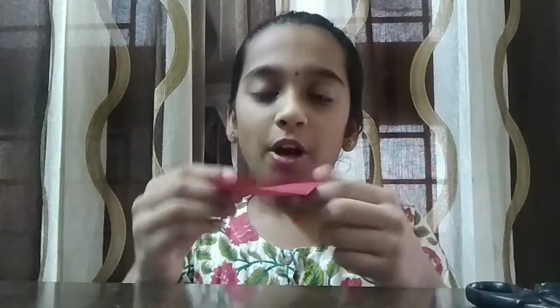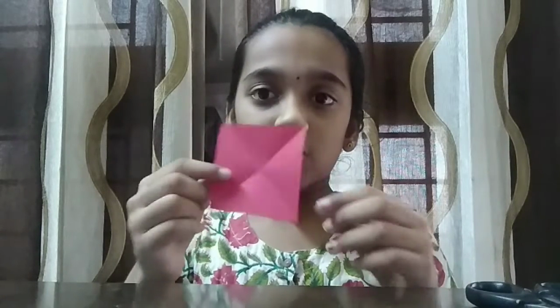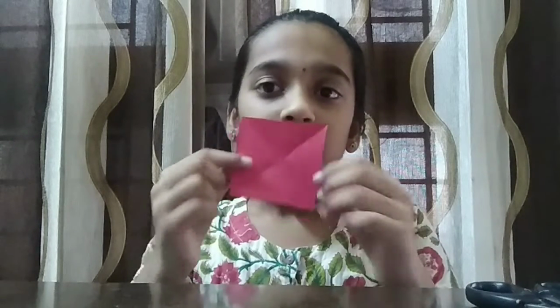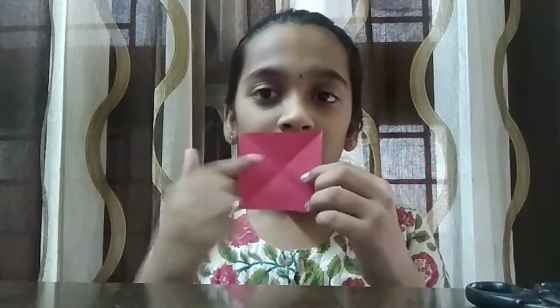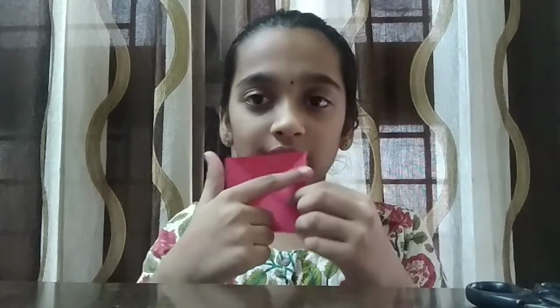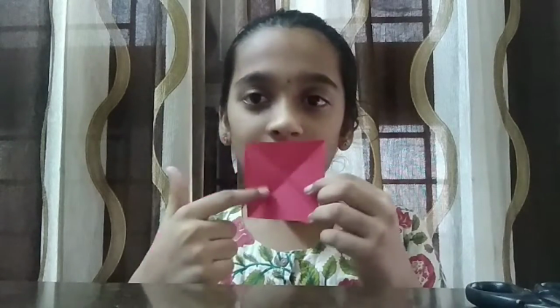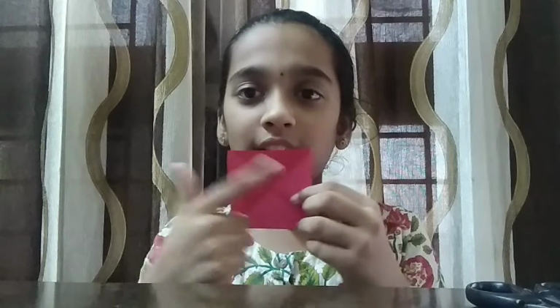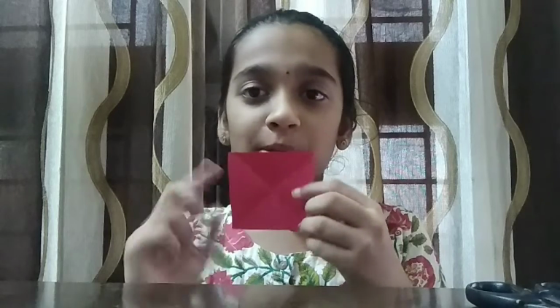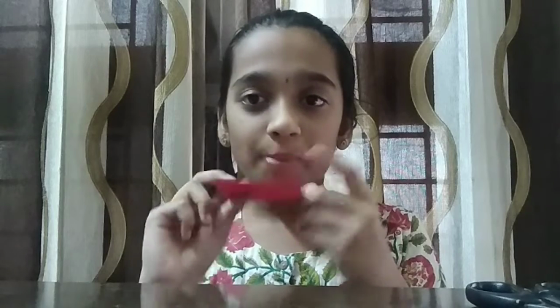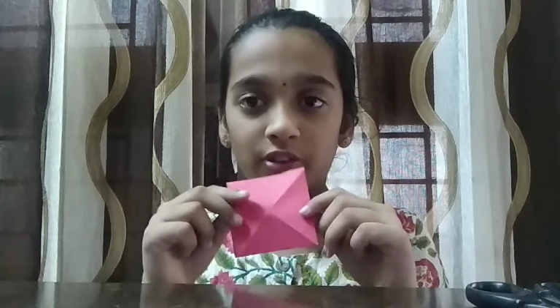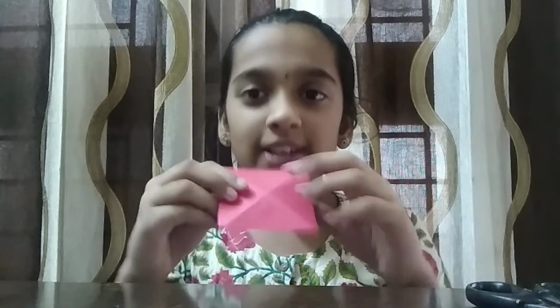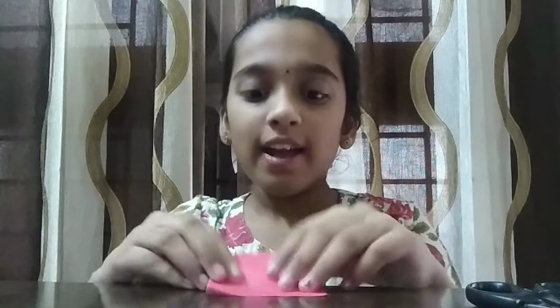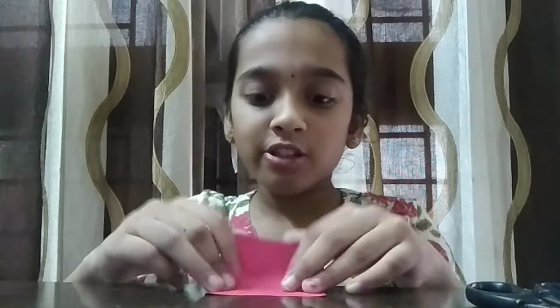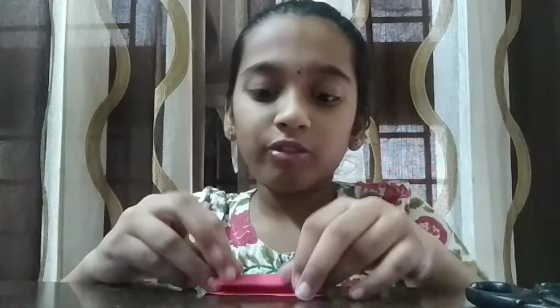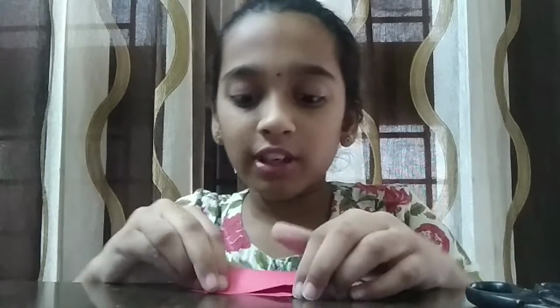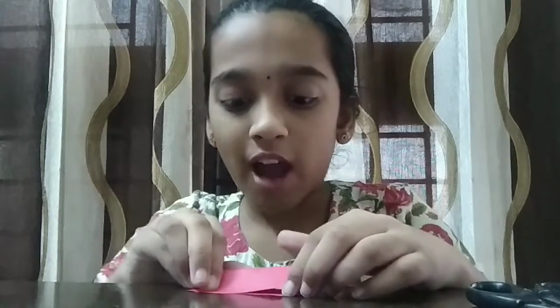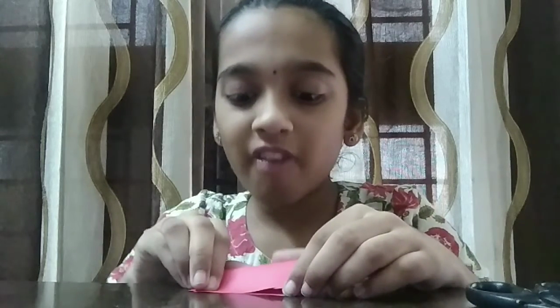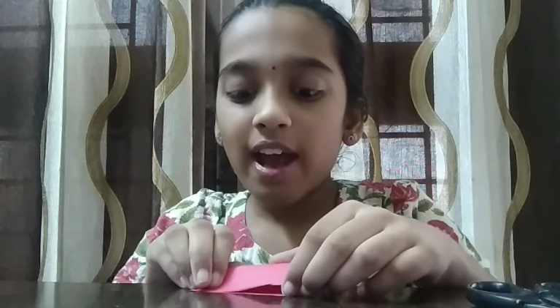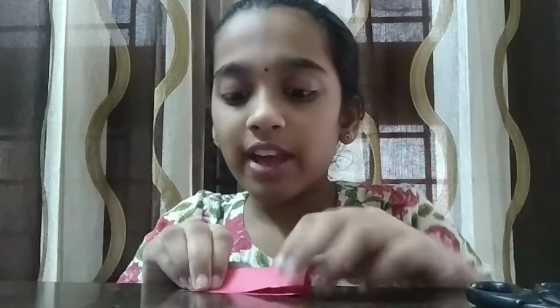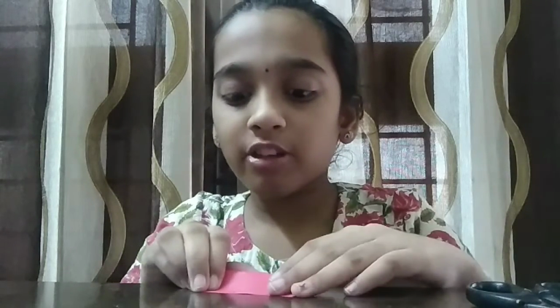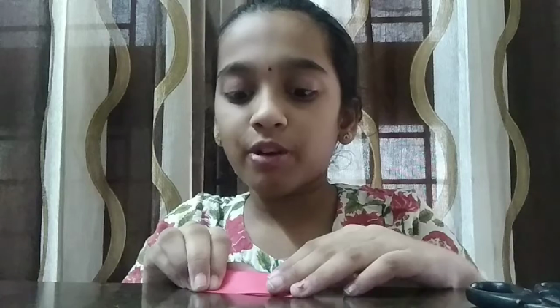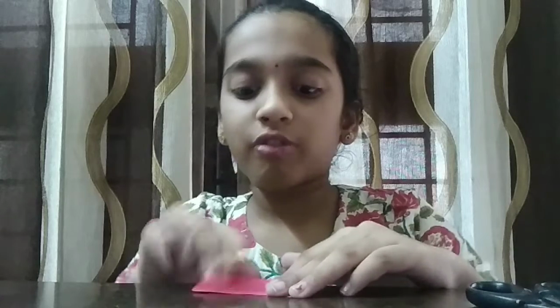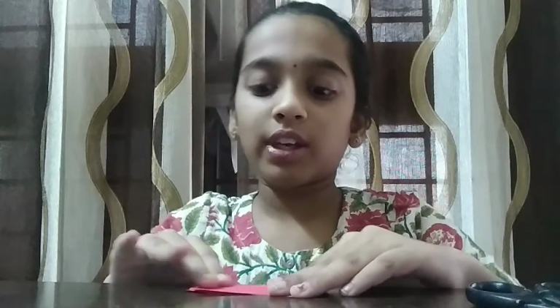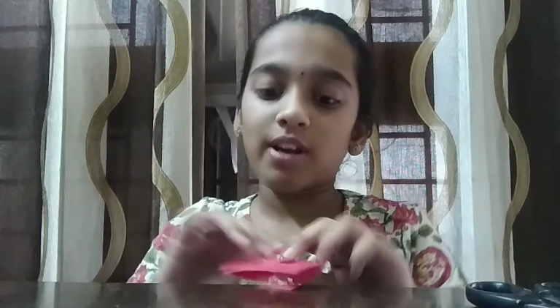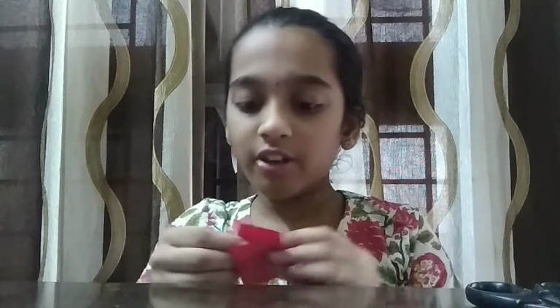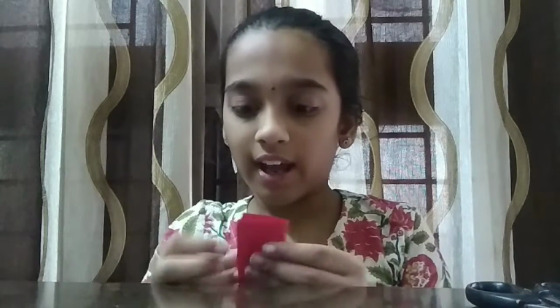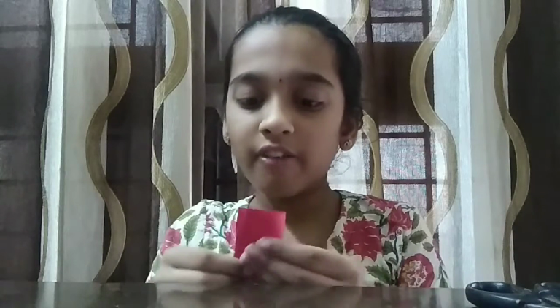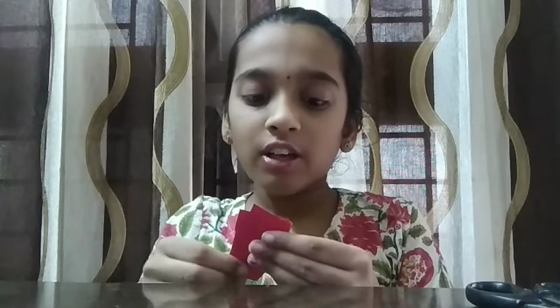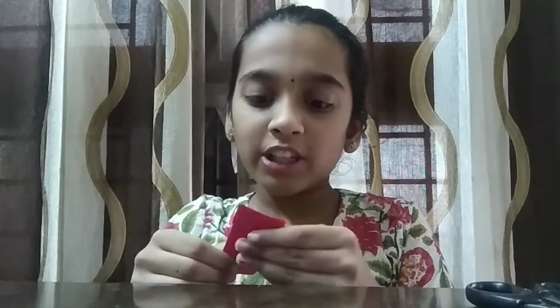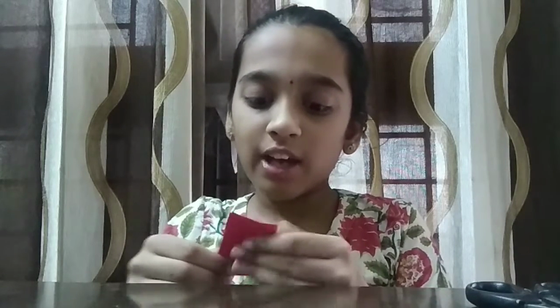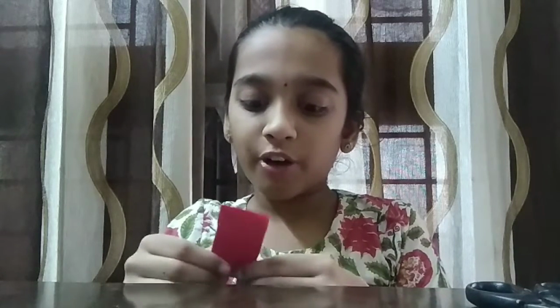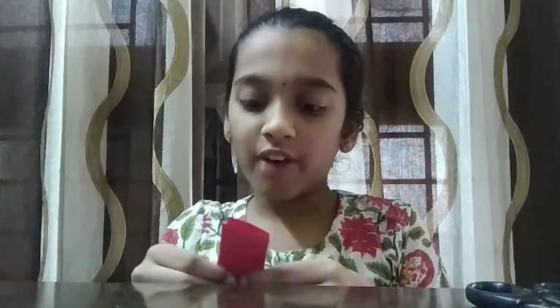So it will look like this, but you're supposed to flip it. Then you're supposed to fold it into half, and then fold it into another half. Make sure you get it perfect.